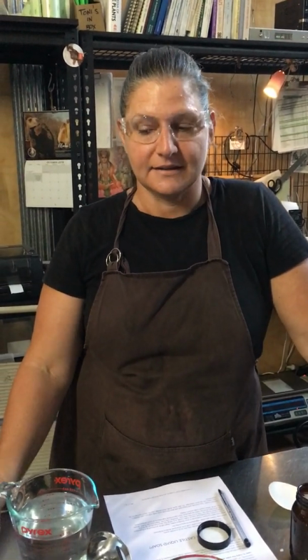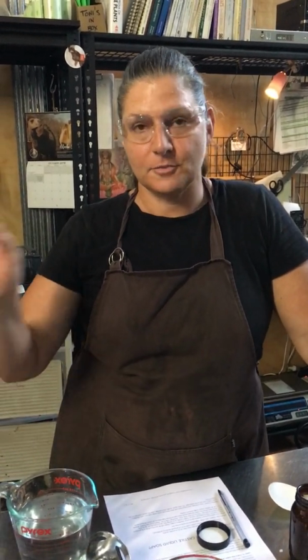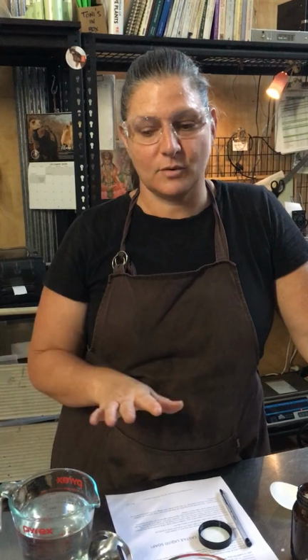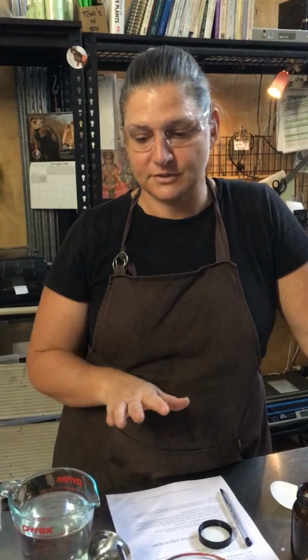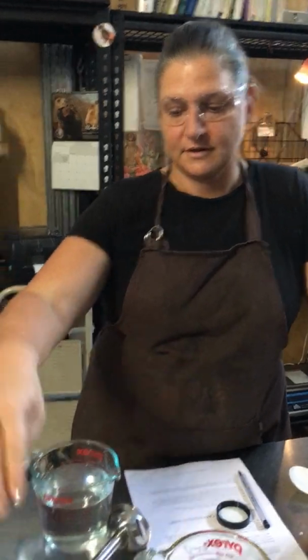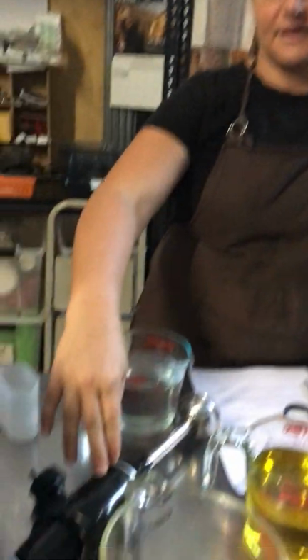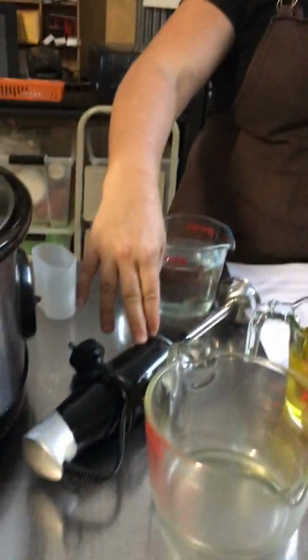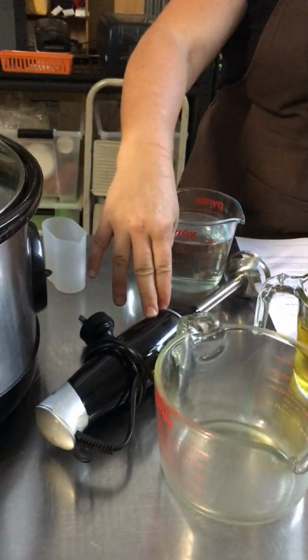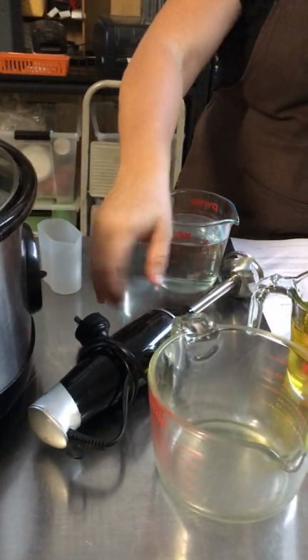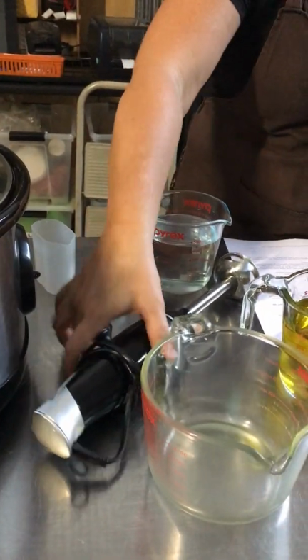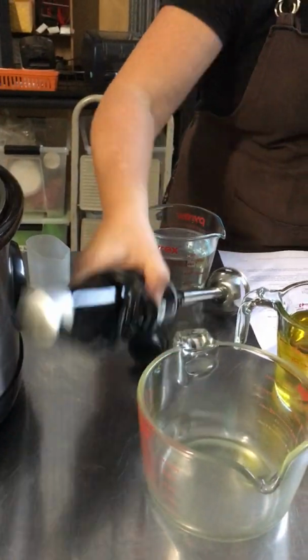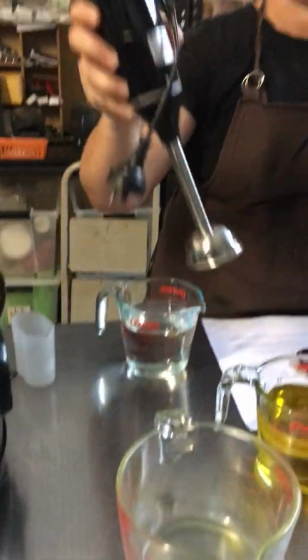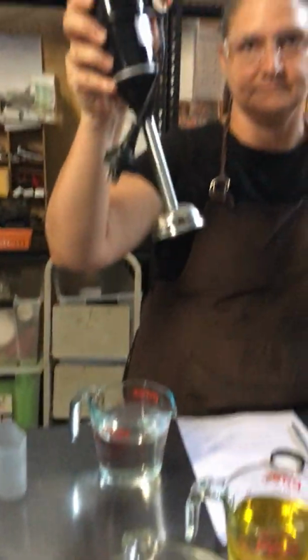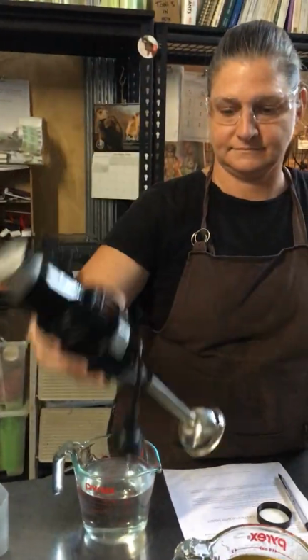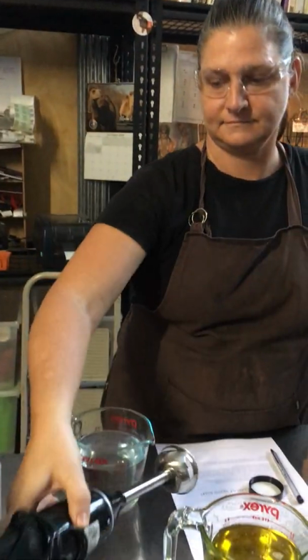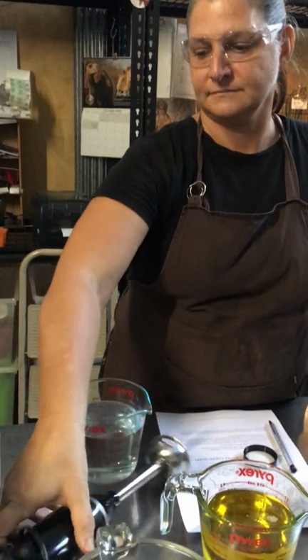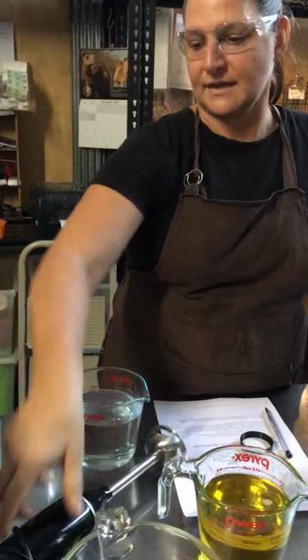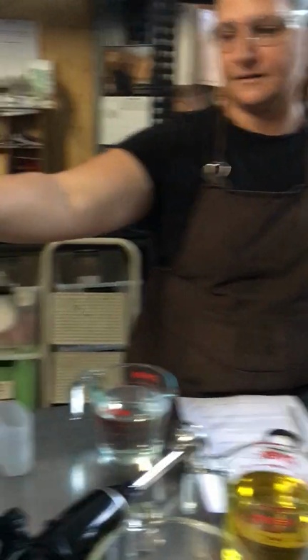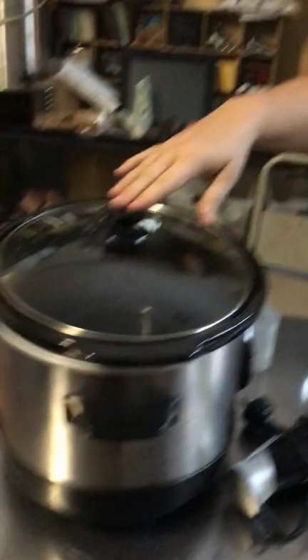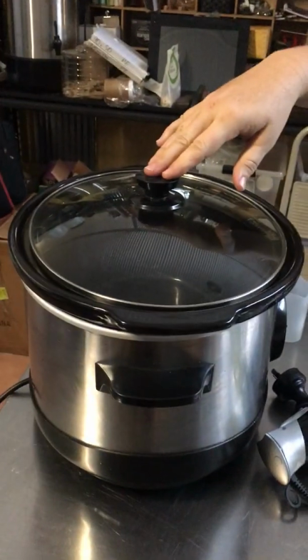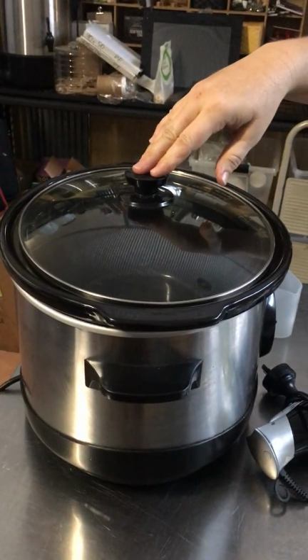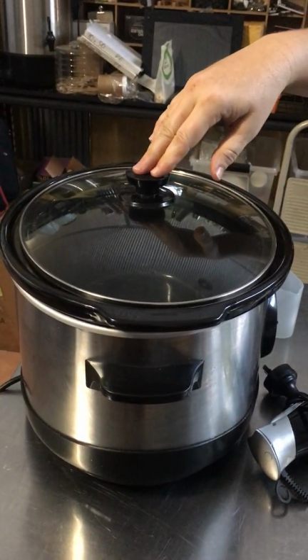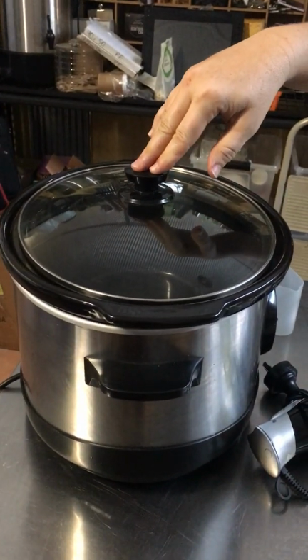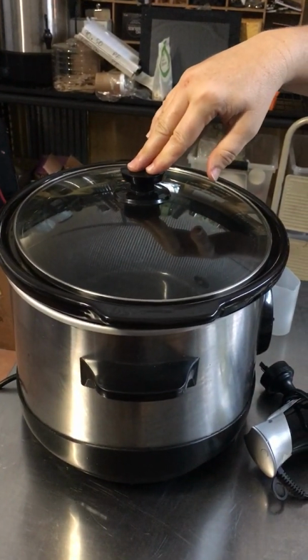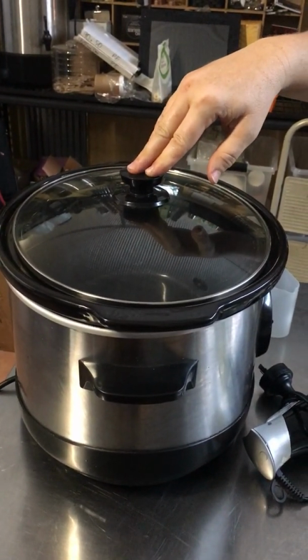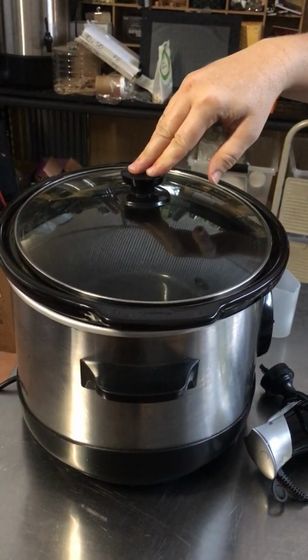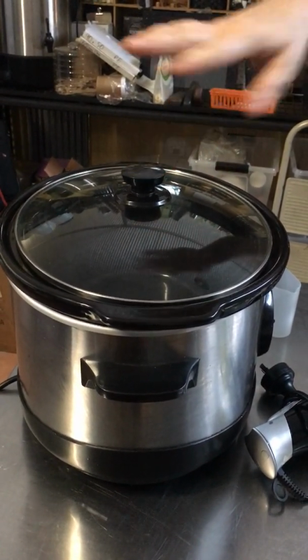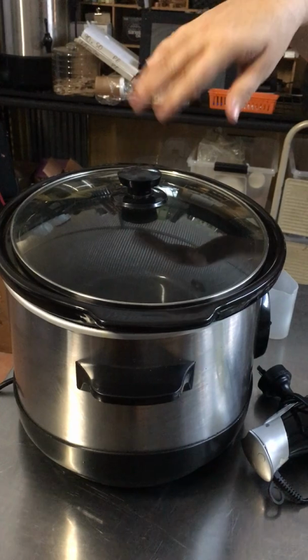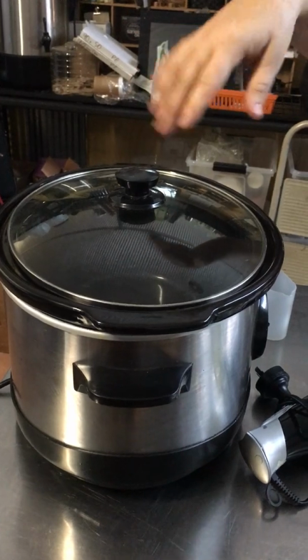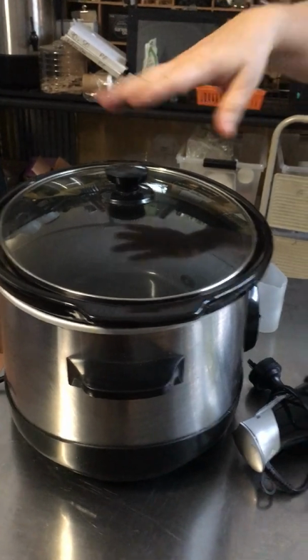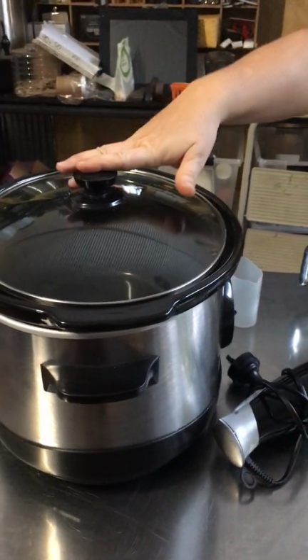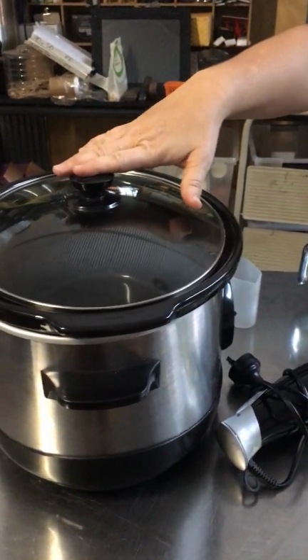You need a few bits of equipment to do it: a stick blender, and a crock-pot thing. You need a crock-pot thing.